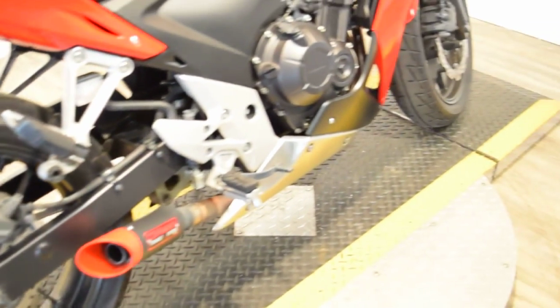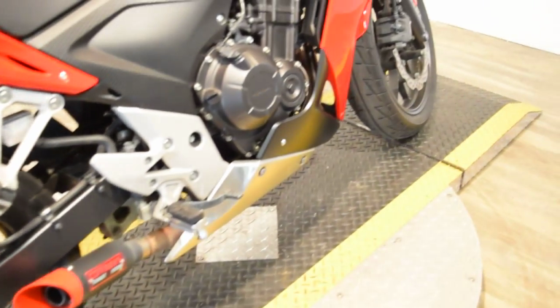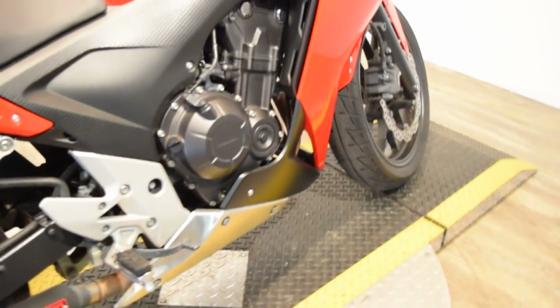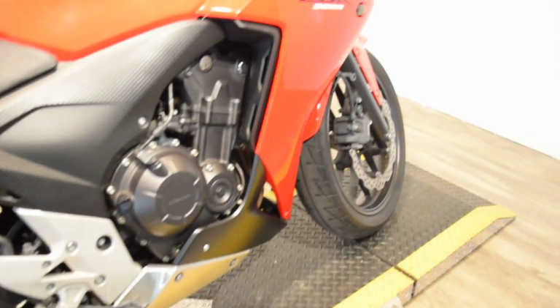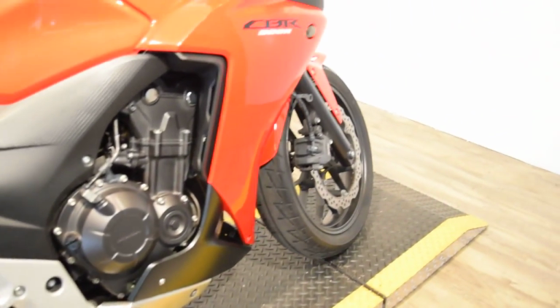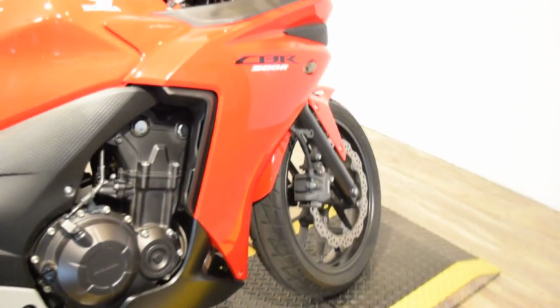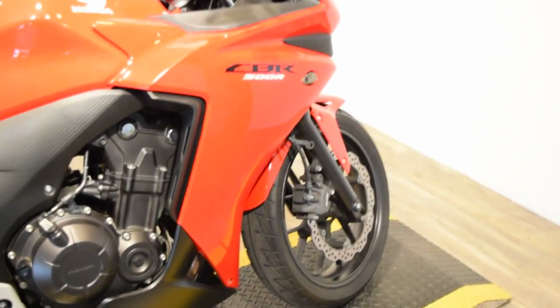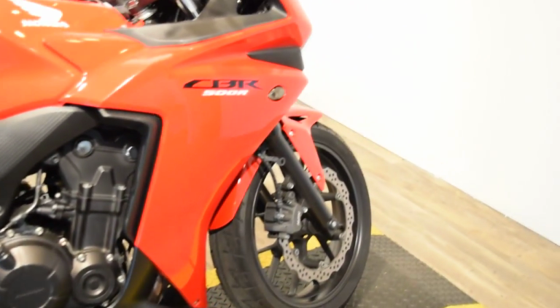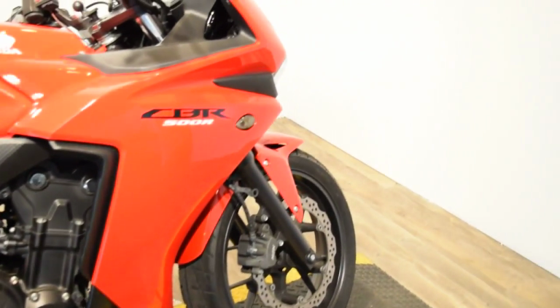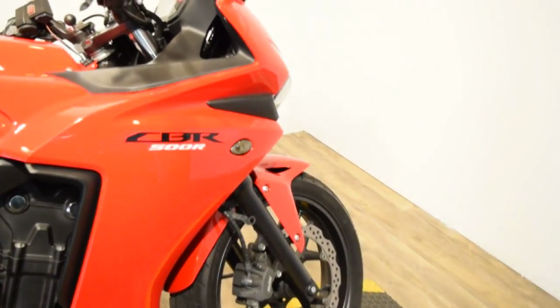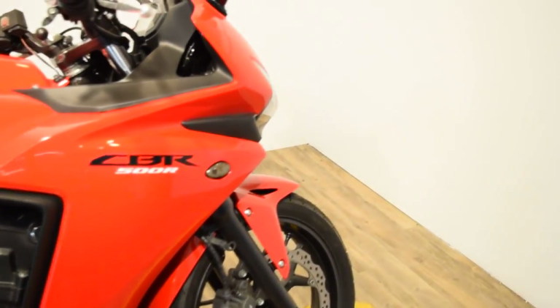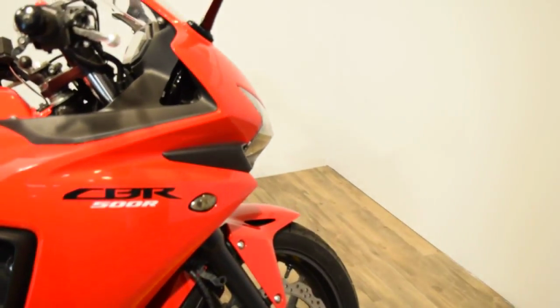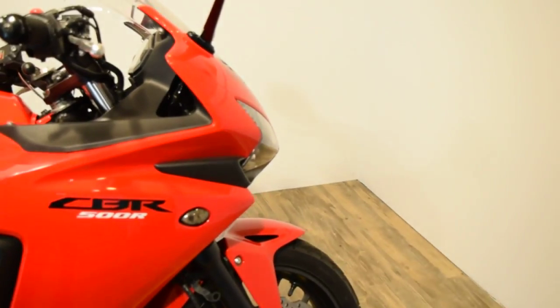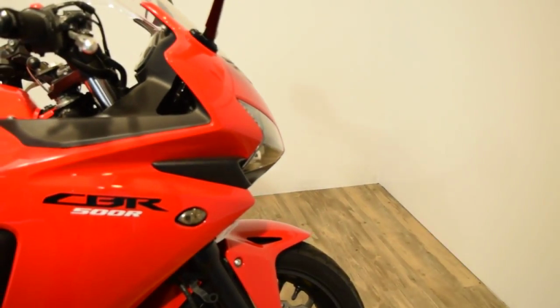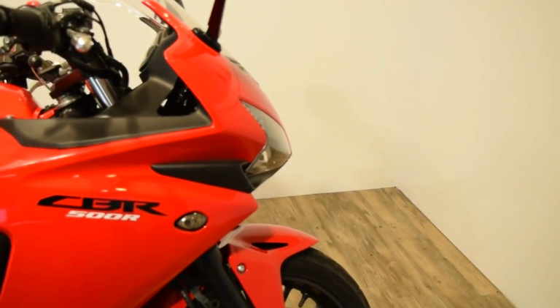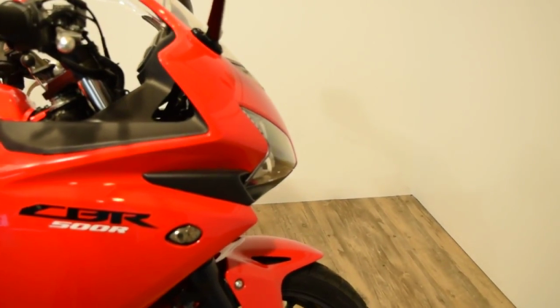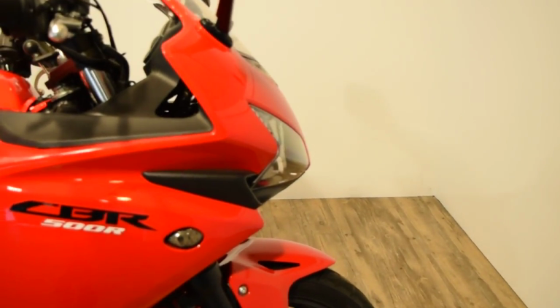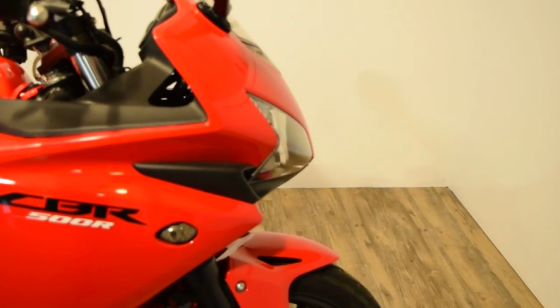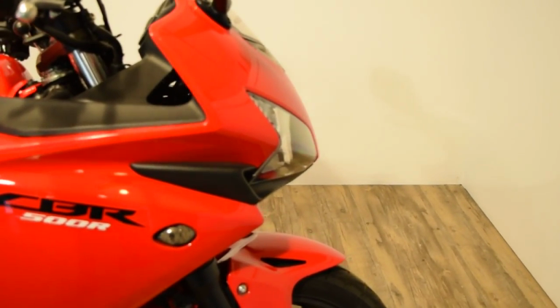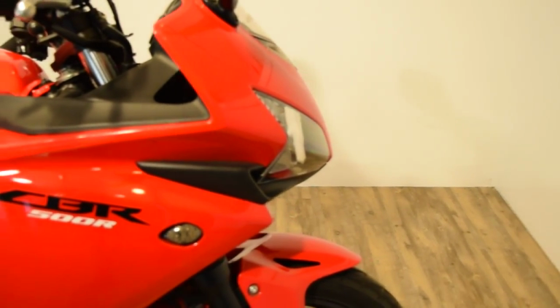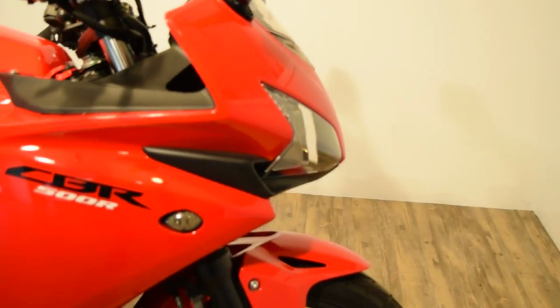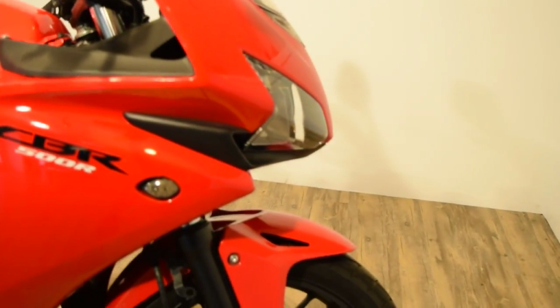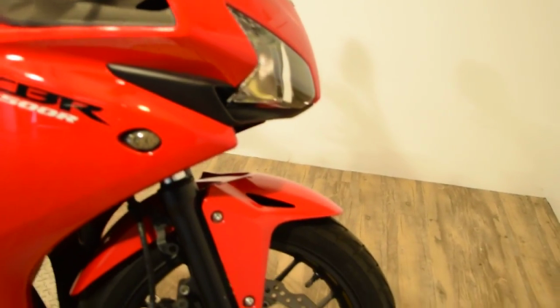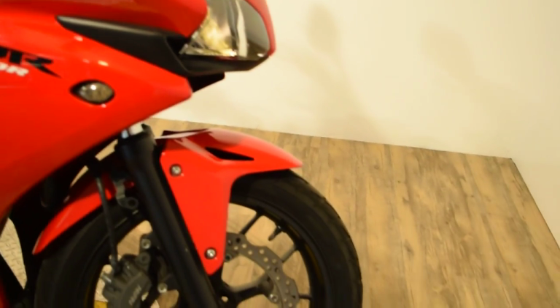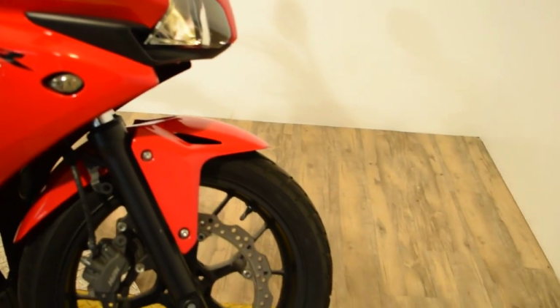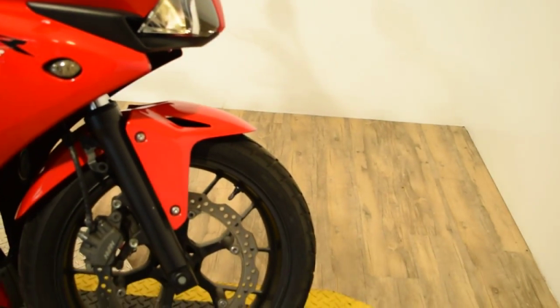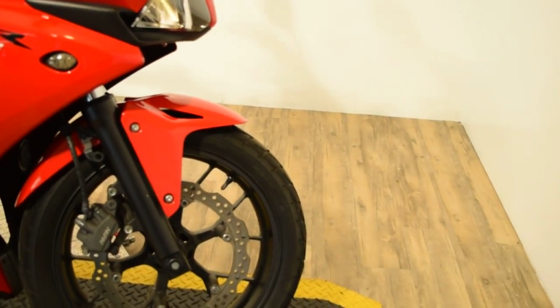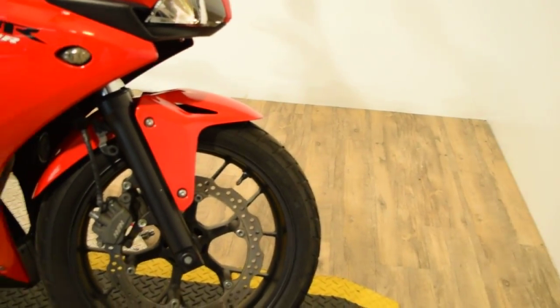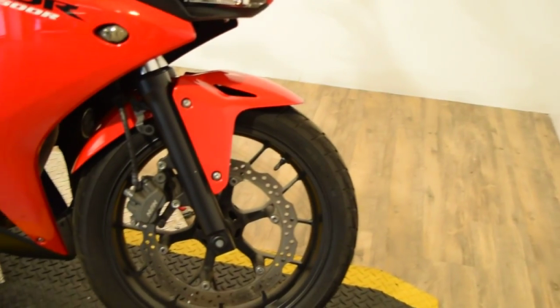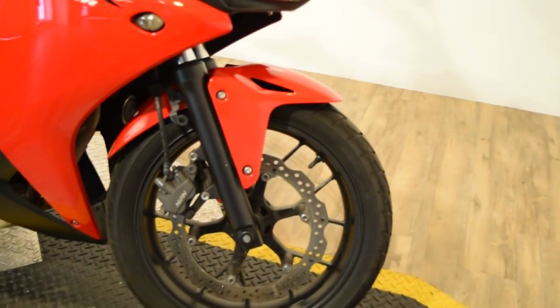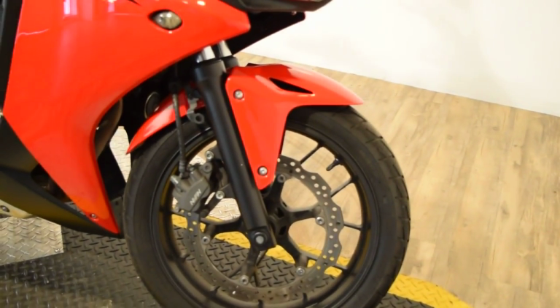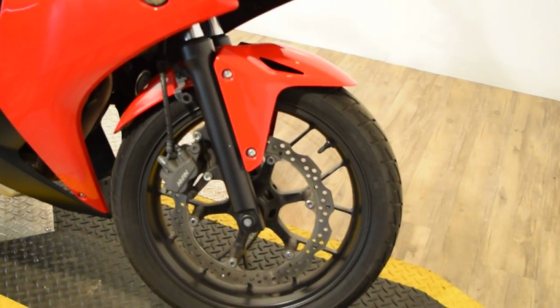Same thing on the front. It also has flush mount turn signals, heated grips, cruise control — all aftermarket stuff there.